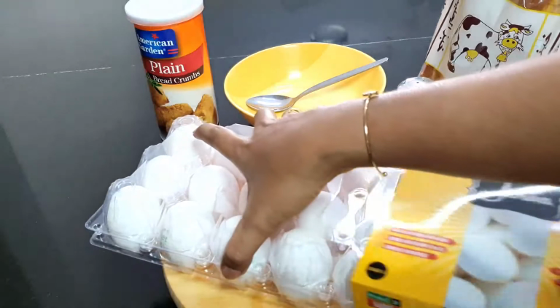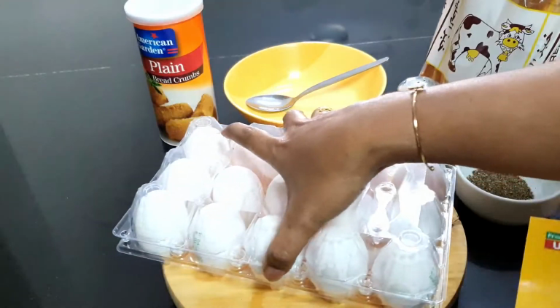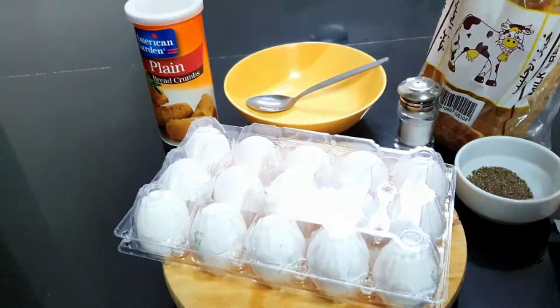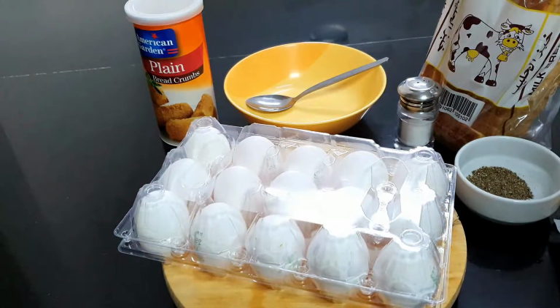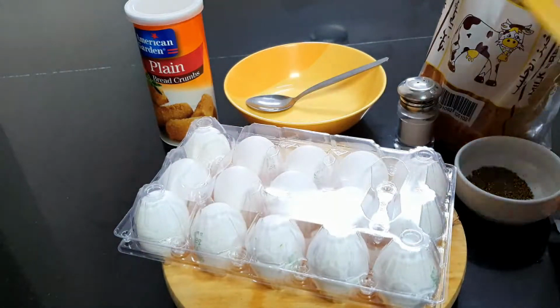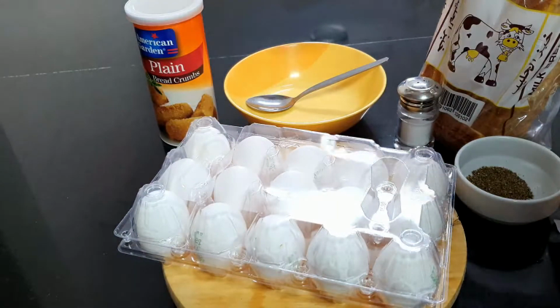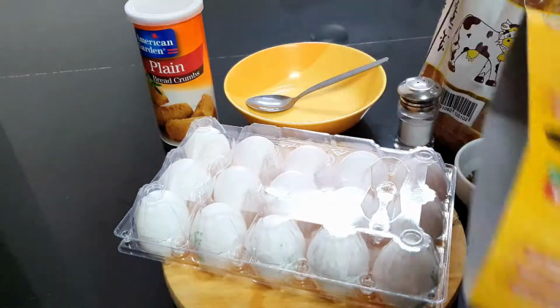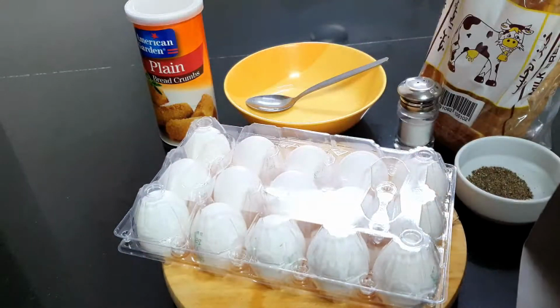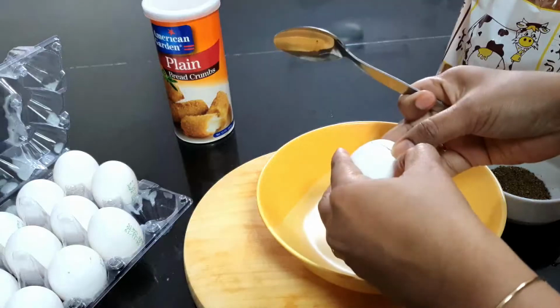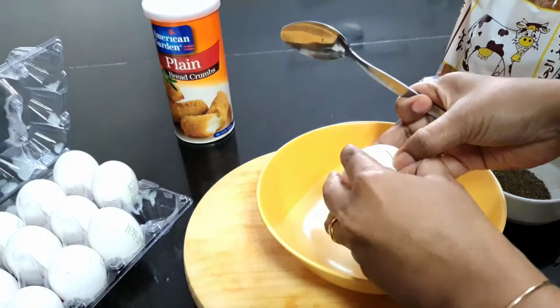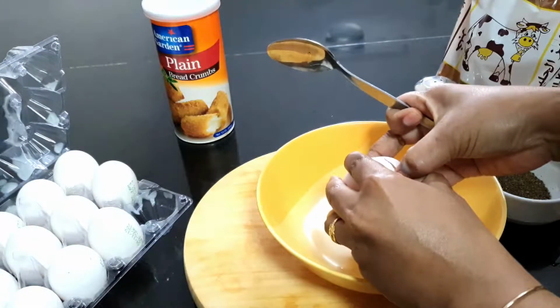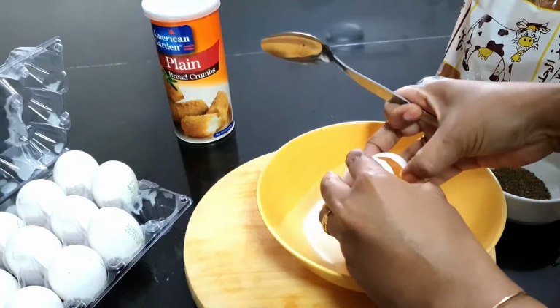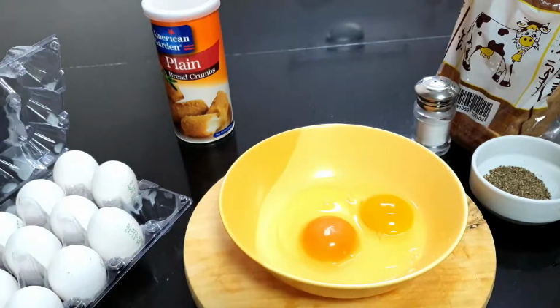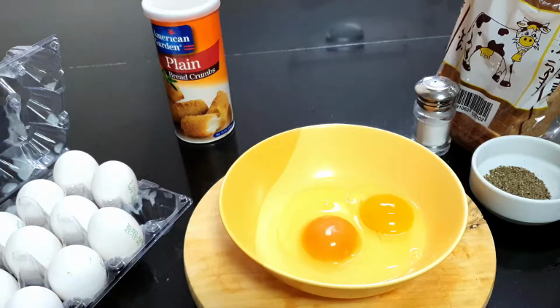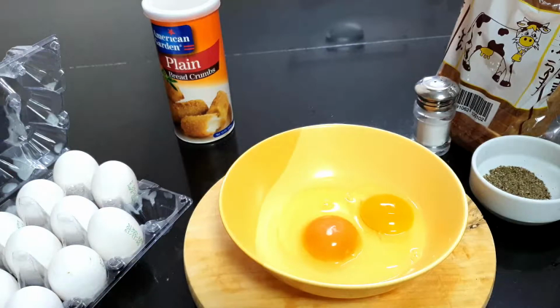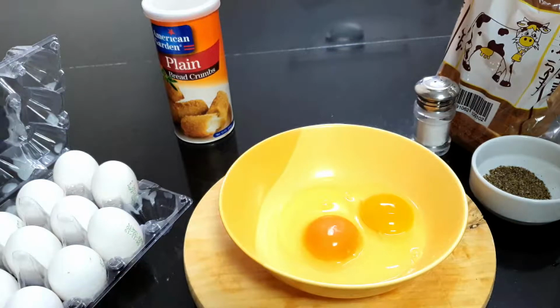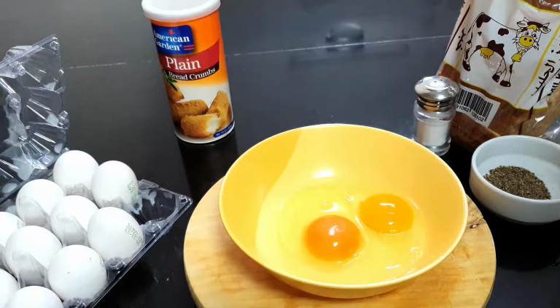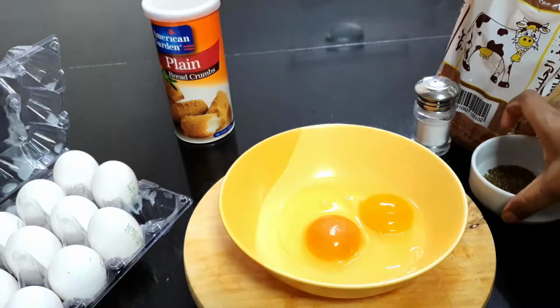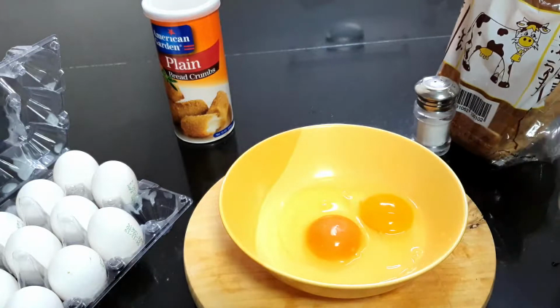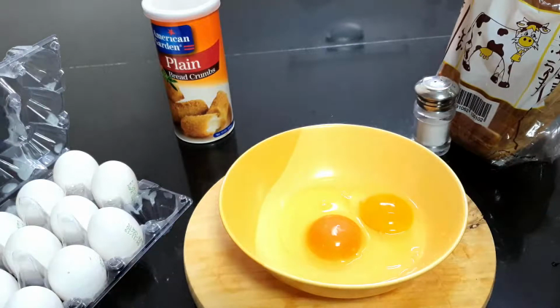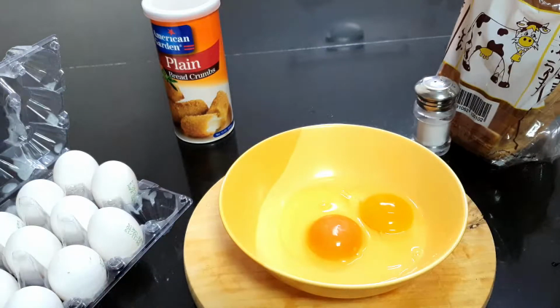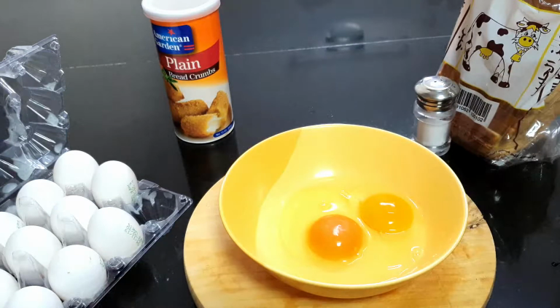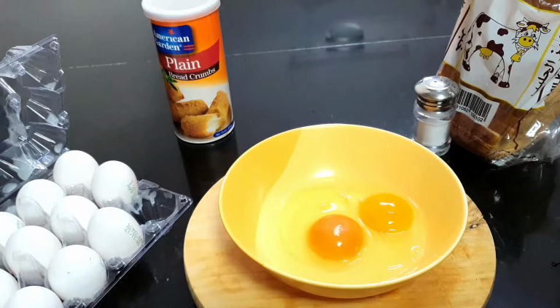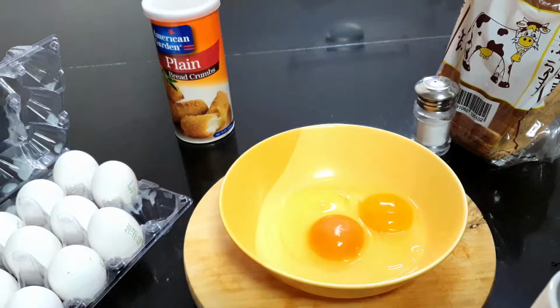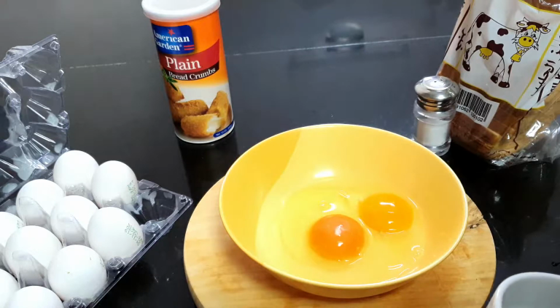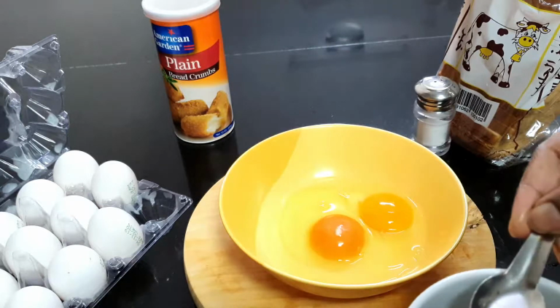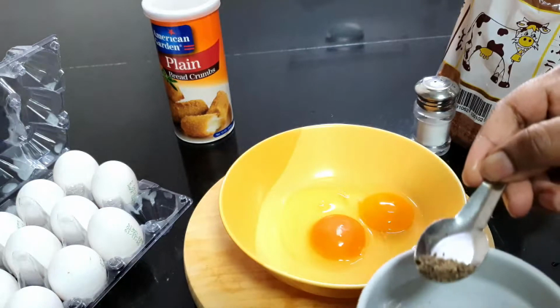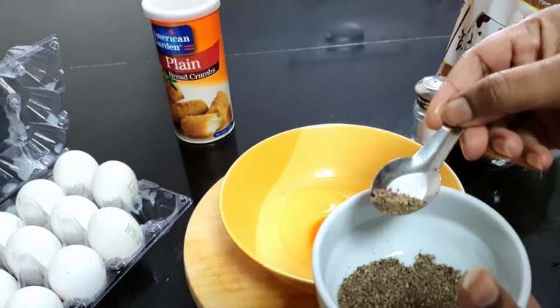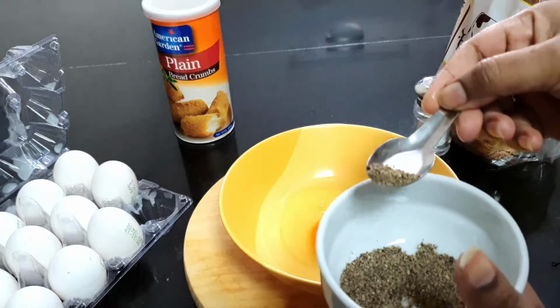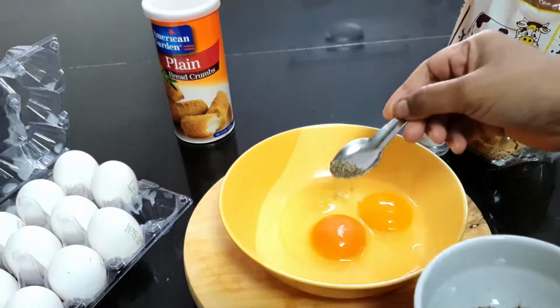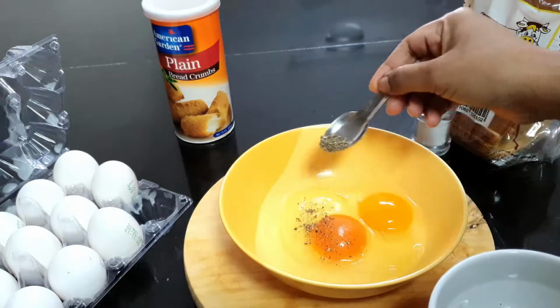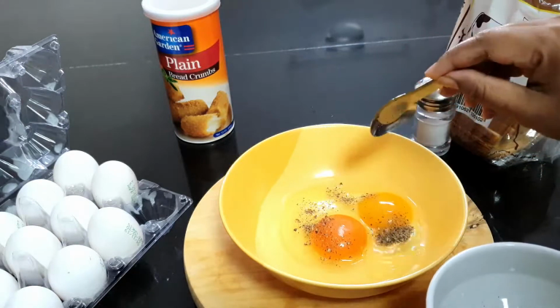In Dubai, I have an excellent package. First, put the eggs in the first bowl and put the salt in.